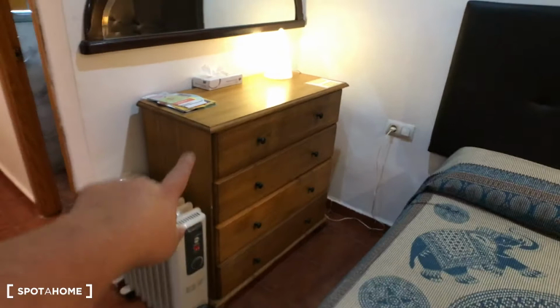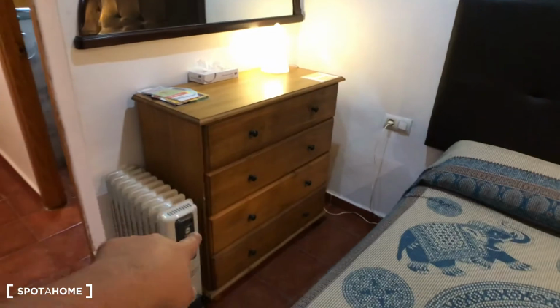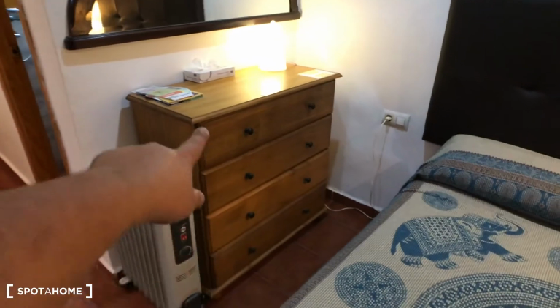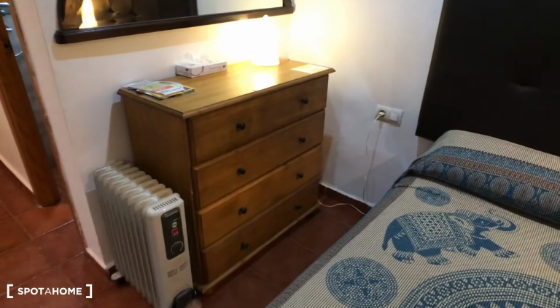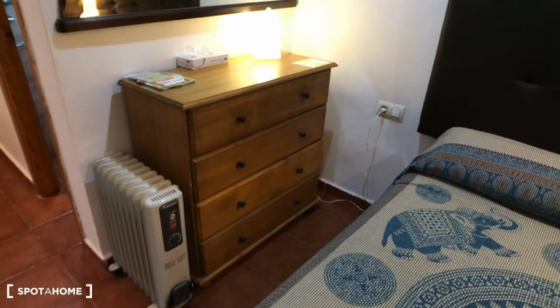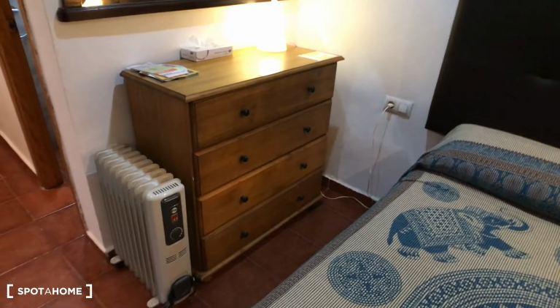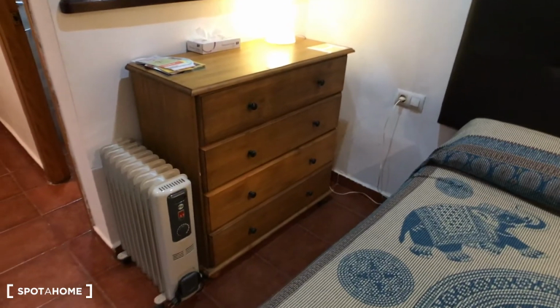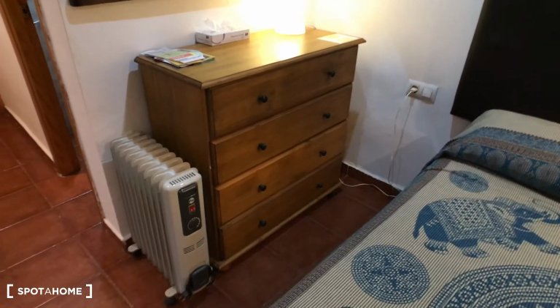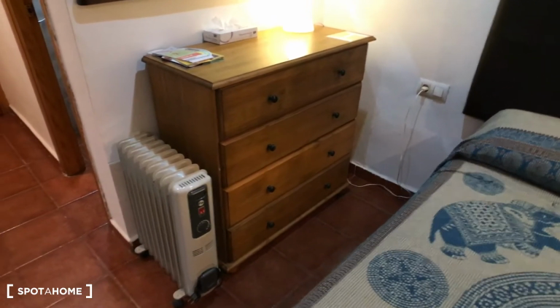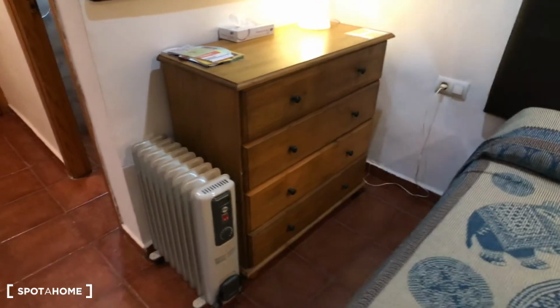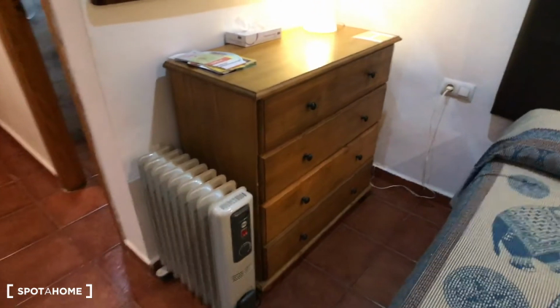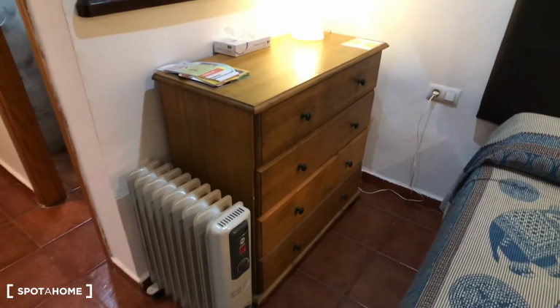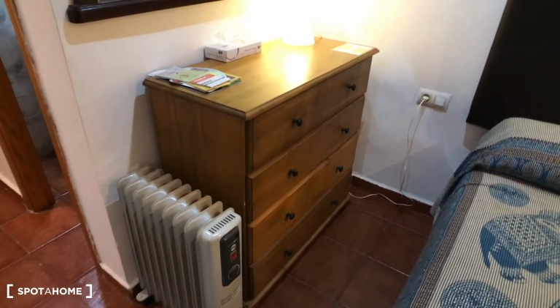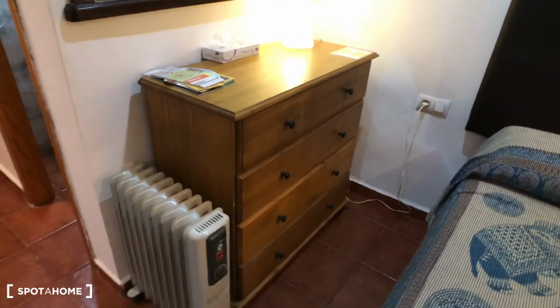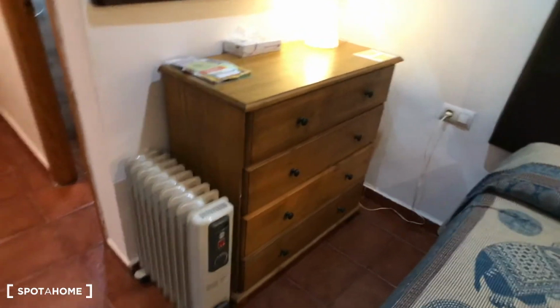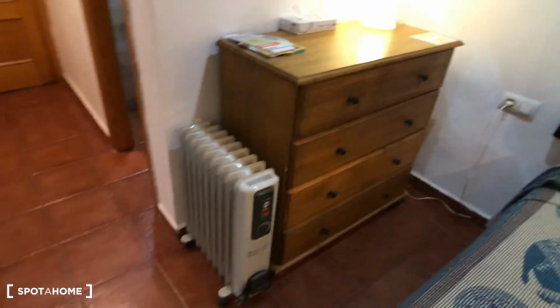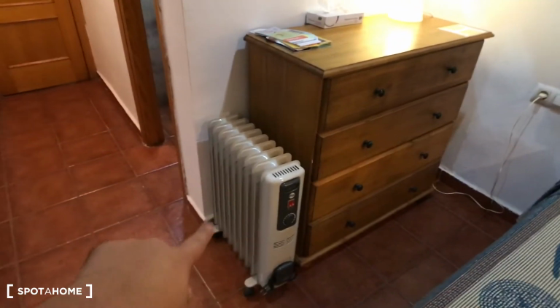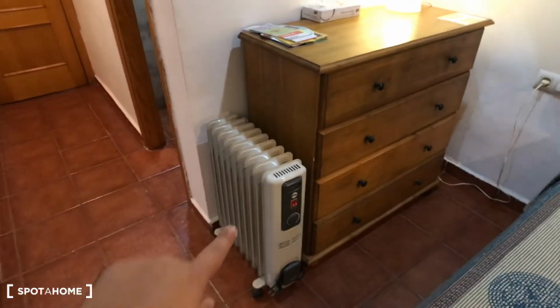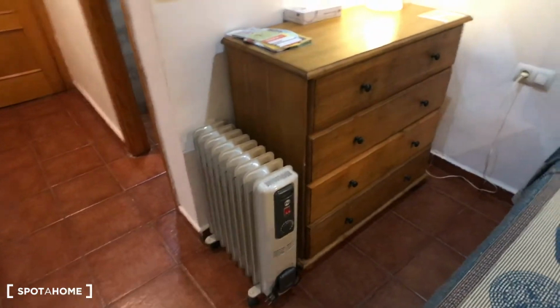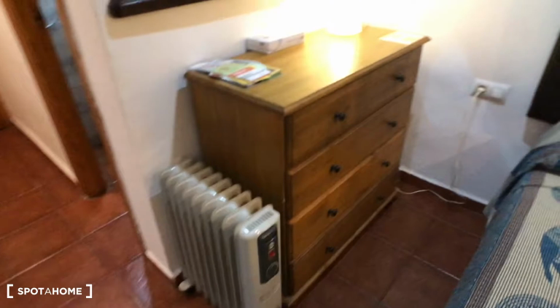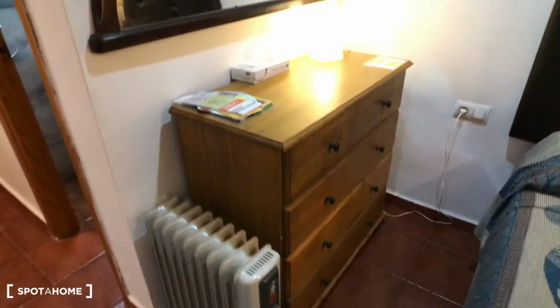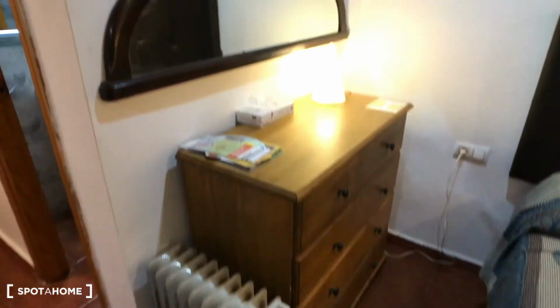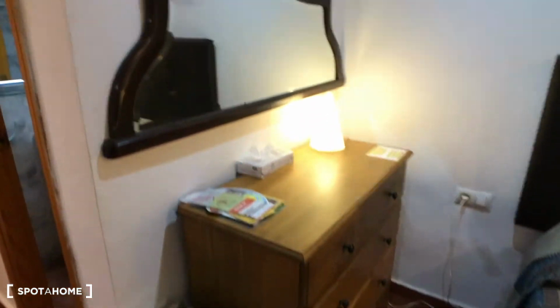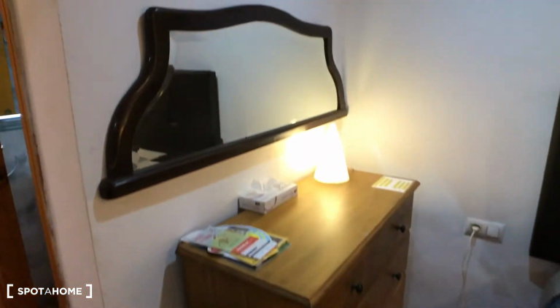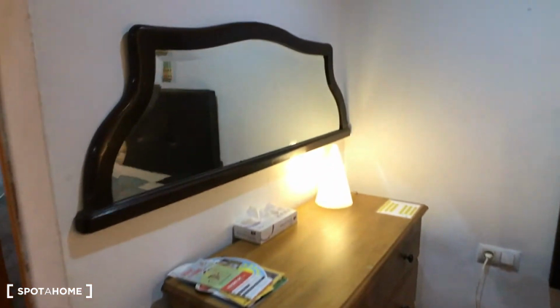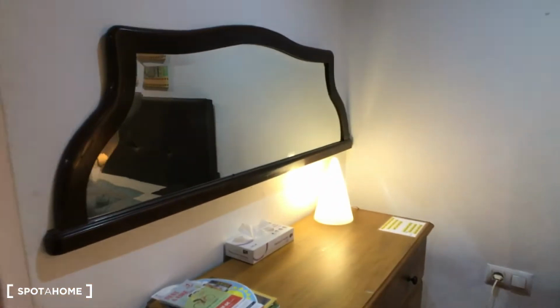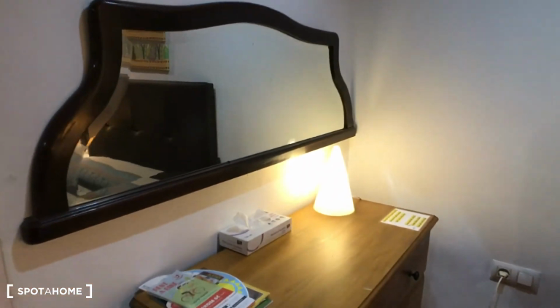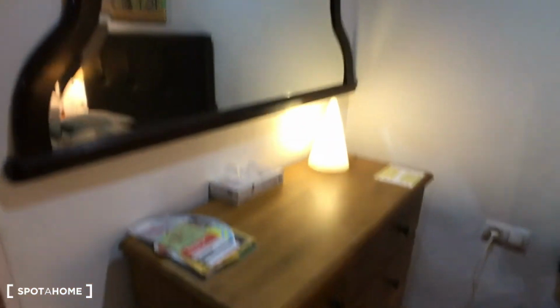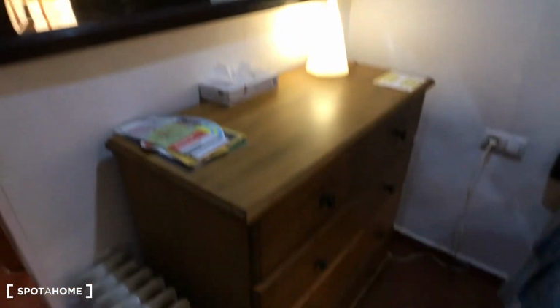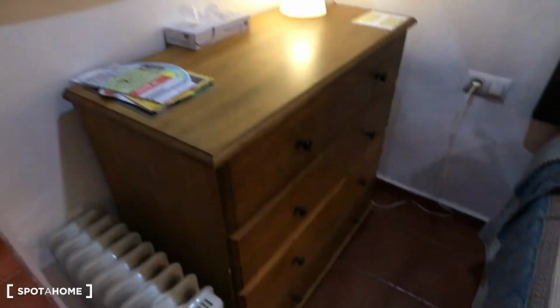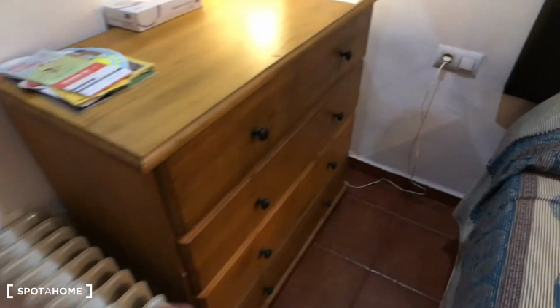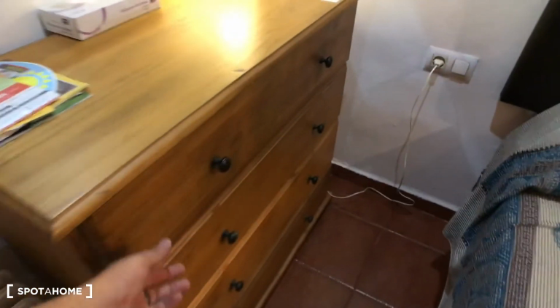Here you have this shelf so you can store your things. It has a heating unit, a mirror, and some lamps.